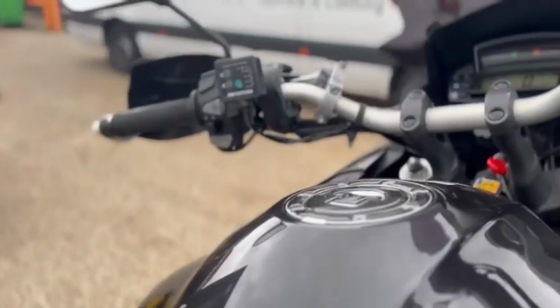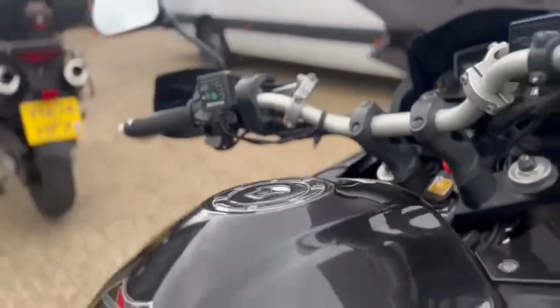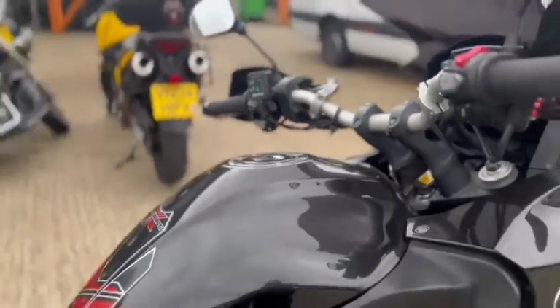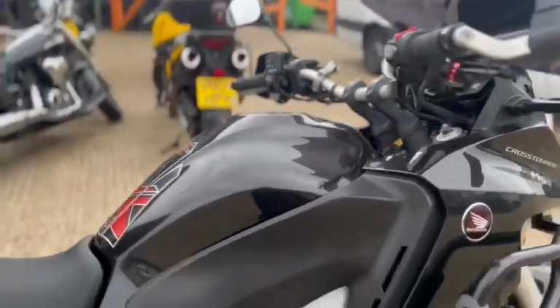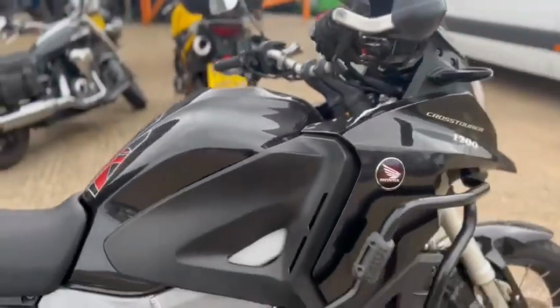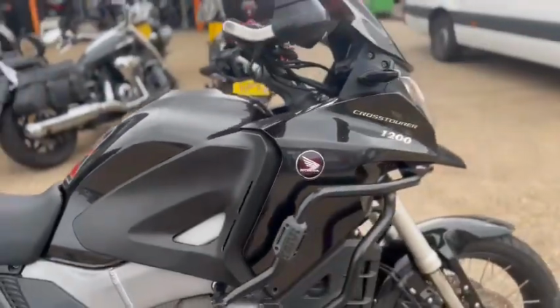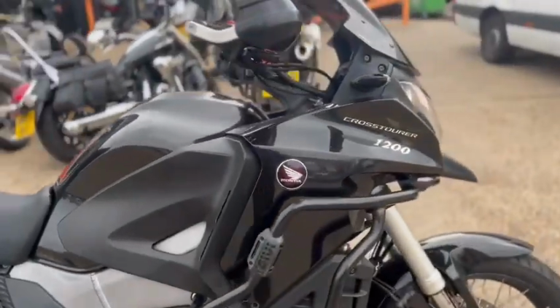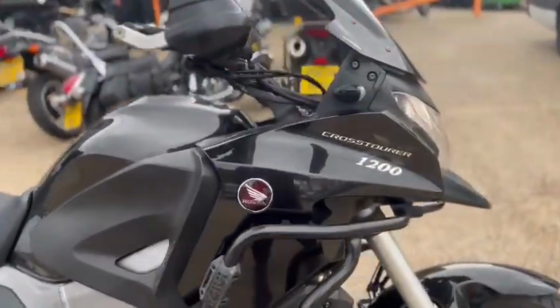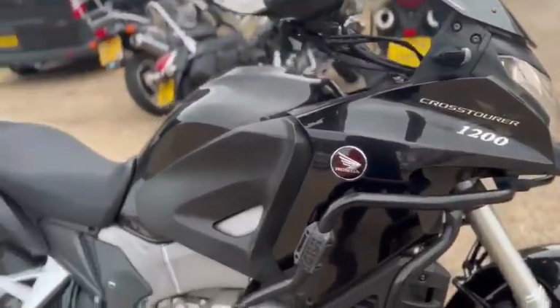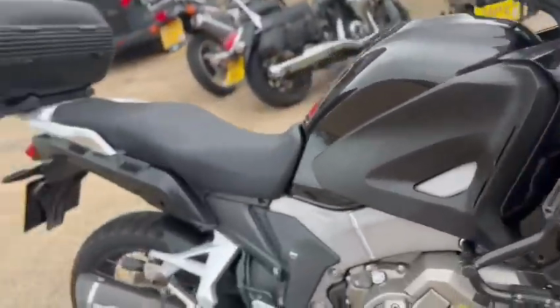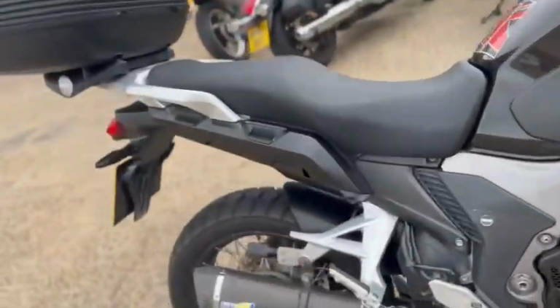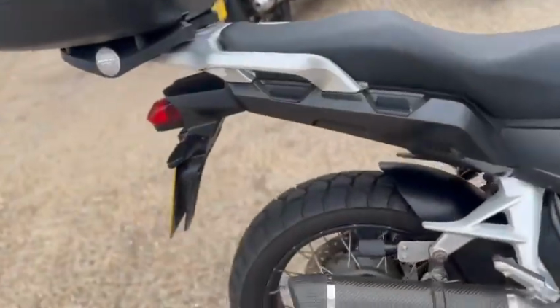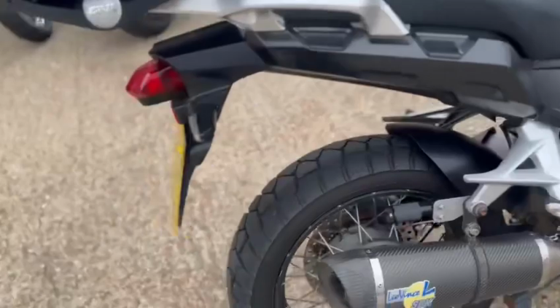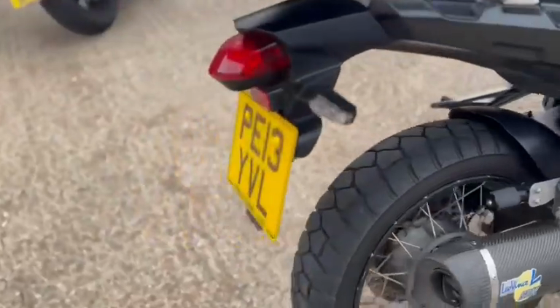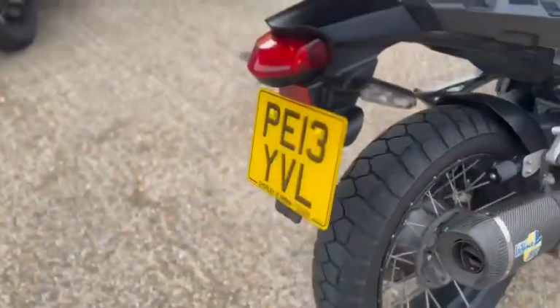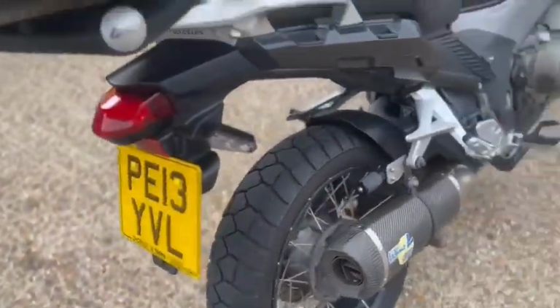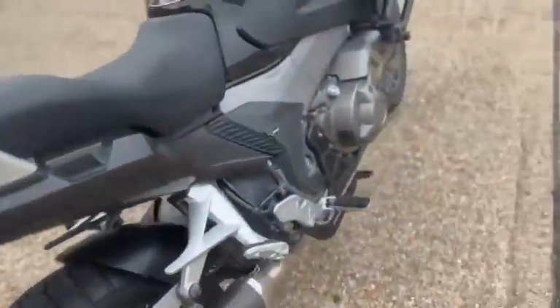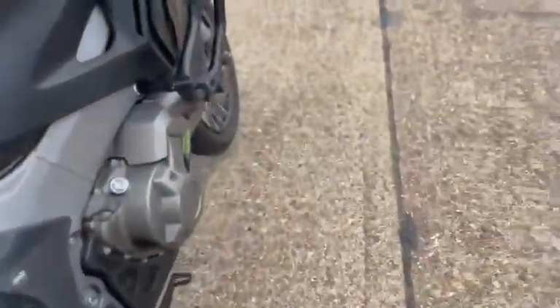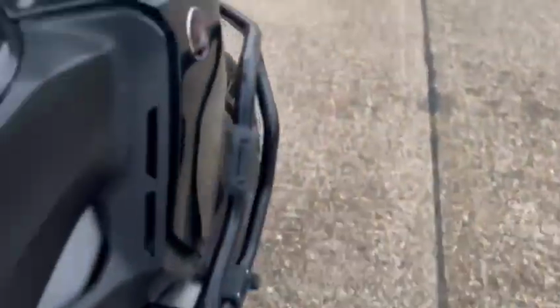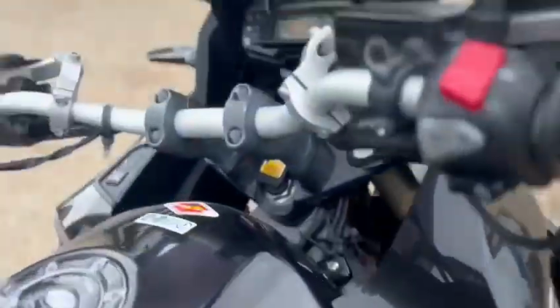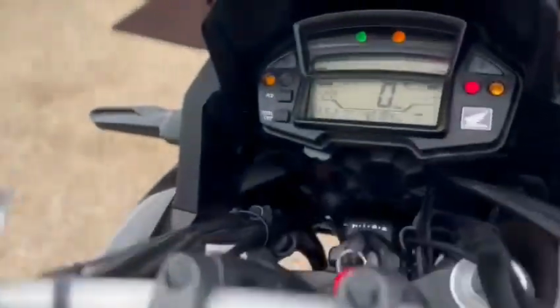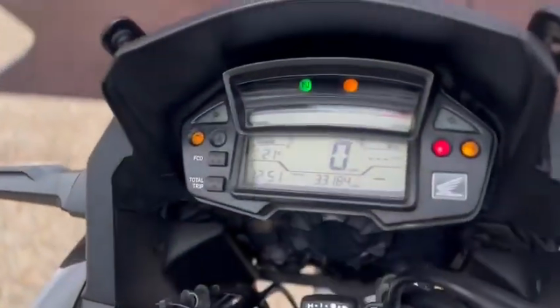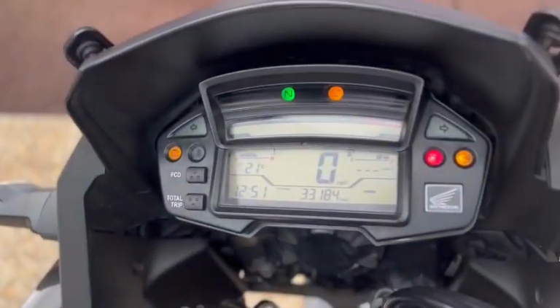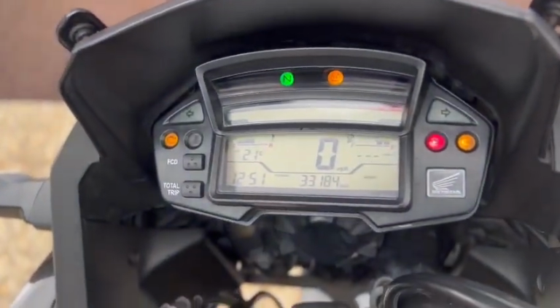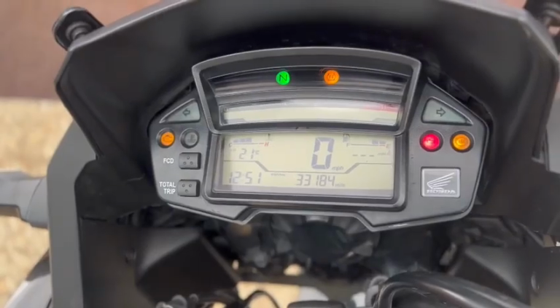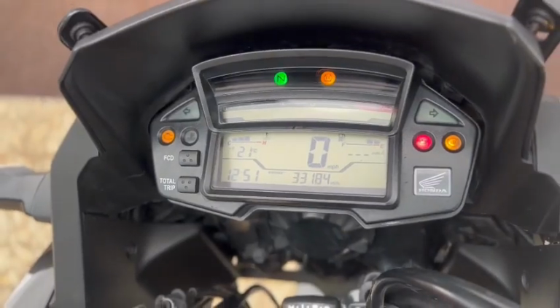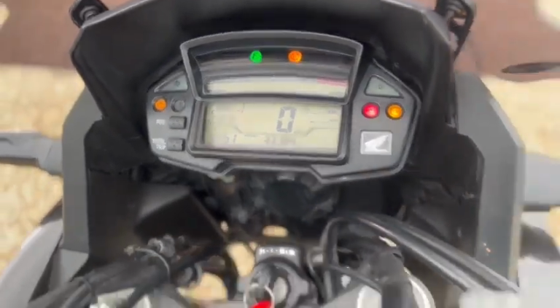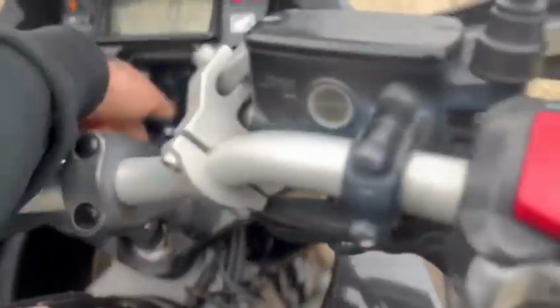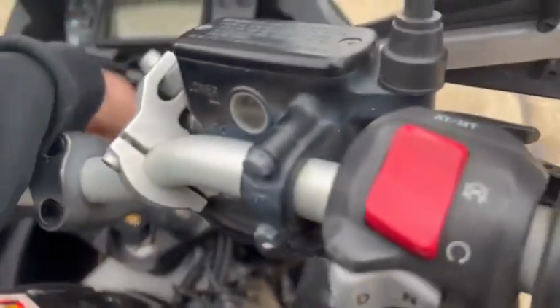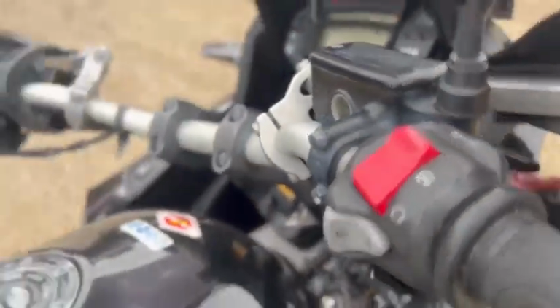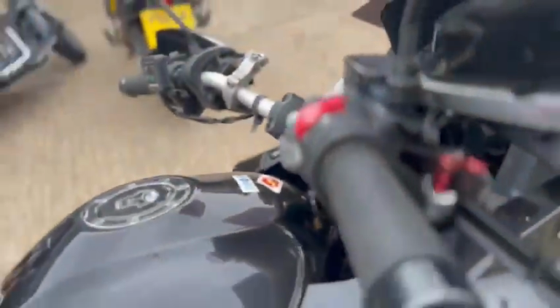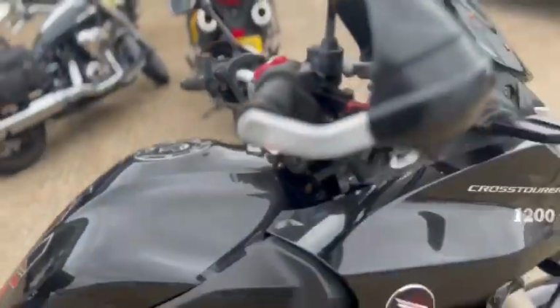Just the writing stock is this Honda 1200 Cross Tourer, it's a 2013. The mileage is 33,184 — it's a bike shift to have a bike.